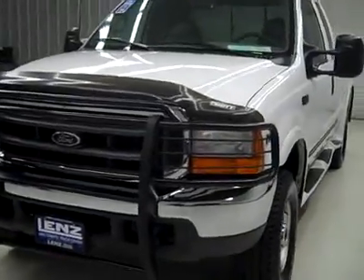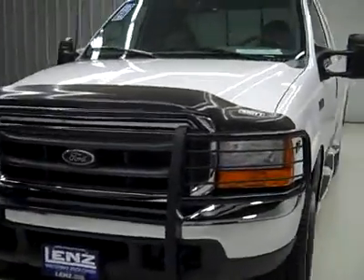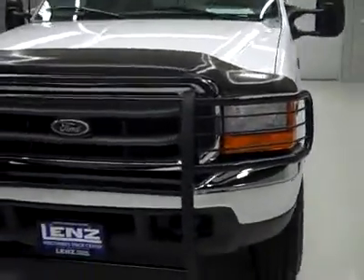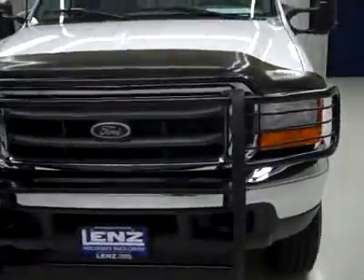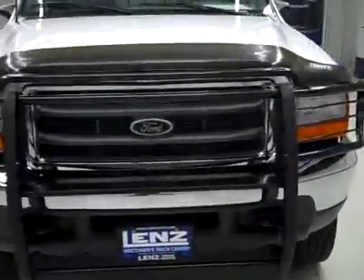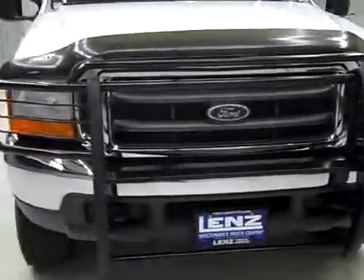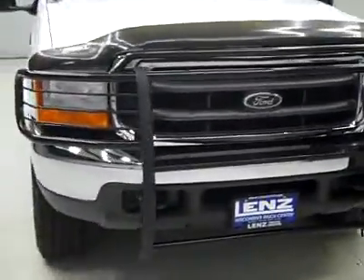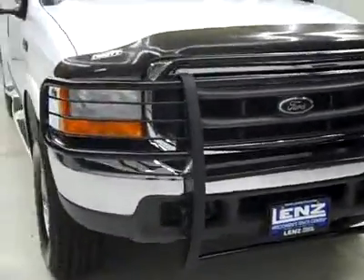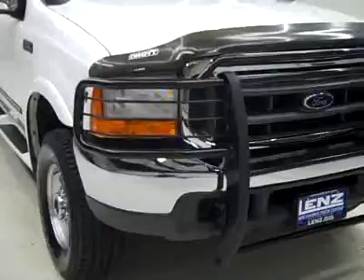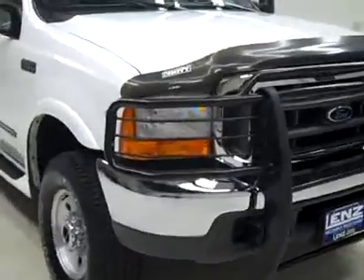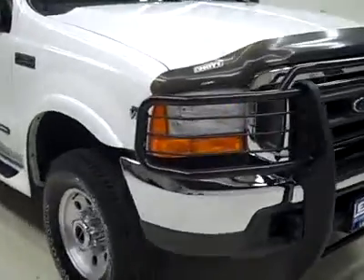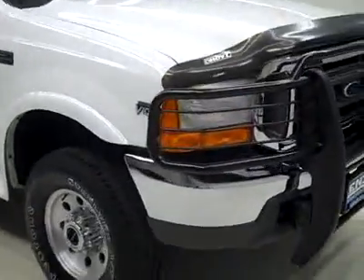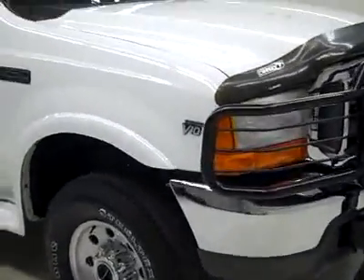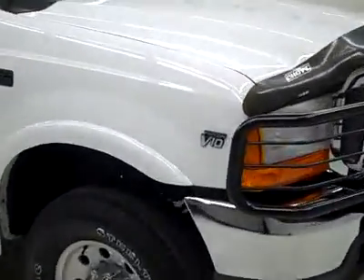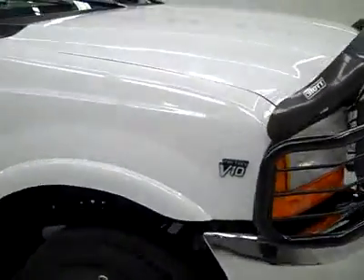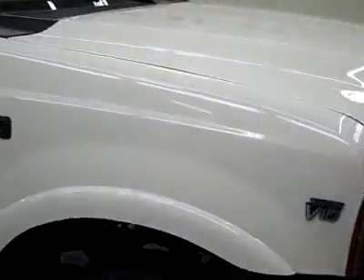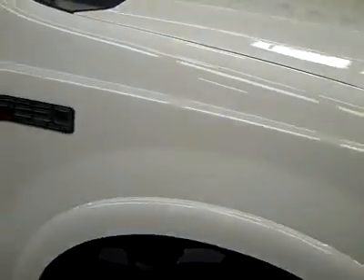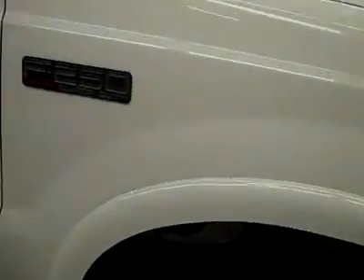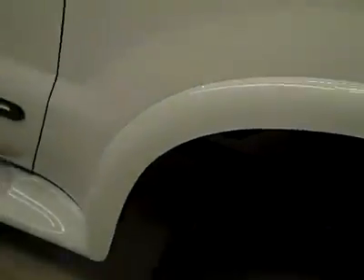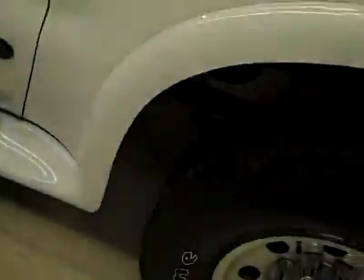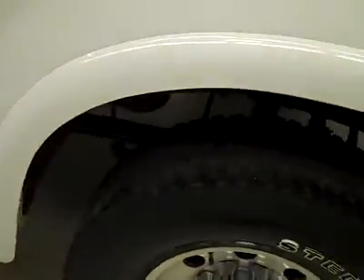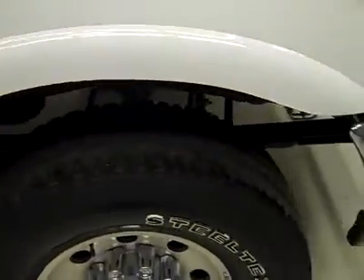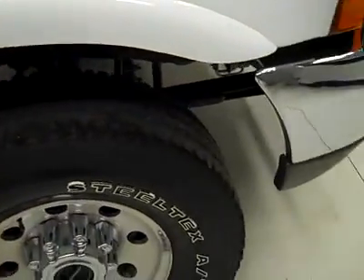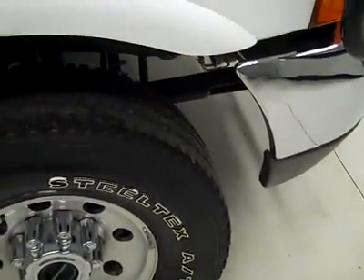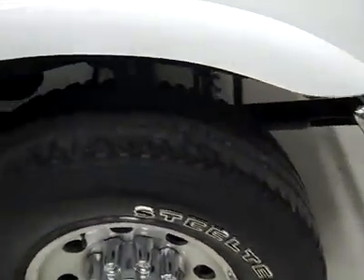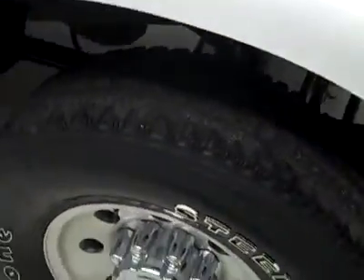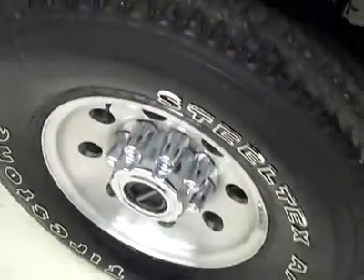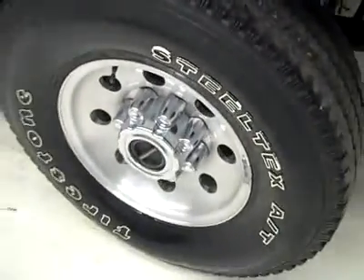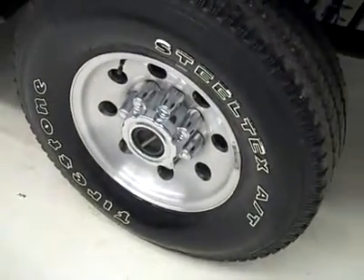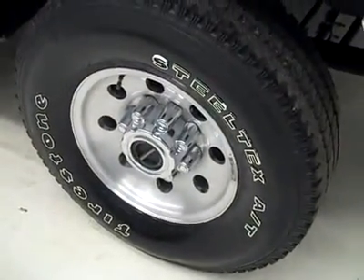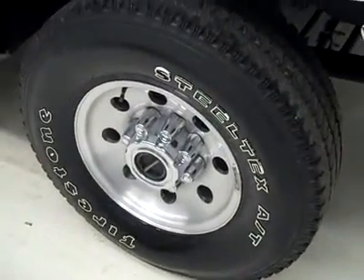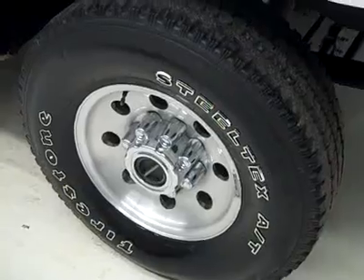This is stock number E1892, a 2000 Ford F-250 extended cab short box with the XLT package. Color is white, 37,000 miles, and a 6.8 liter V10 engine.